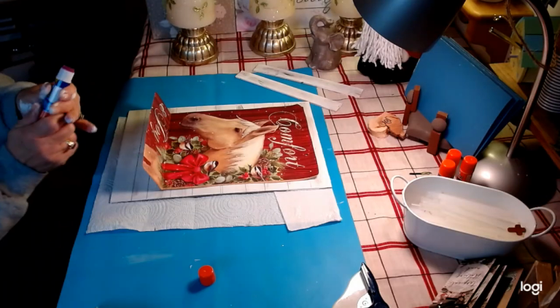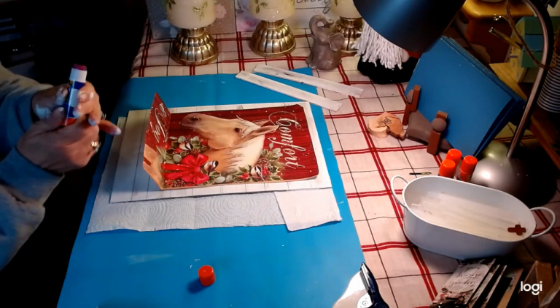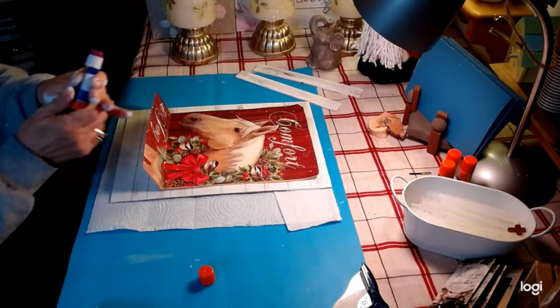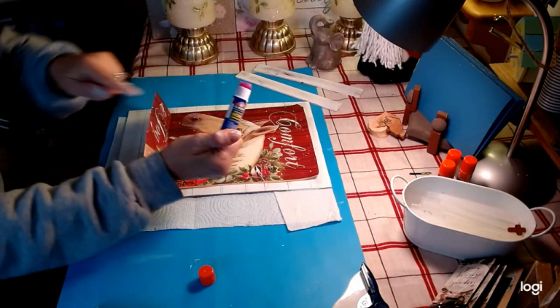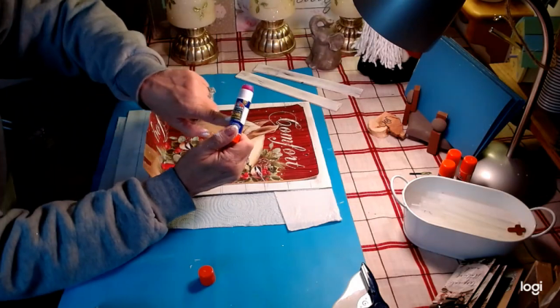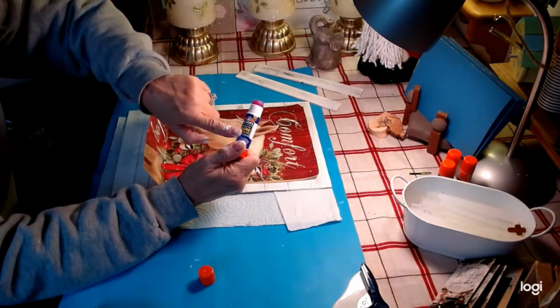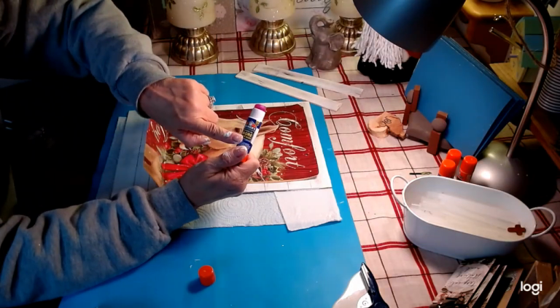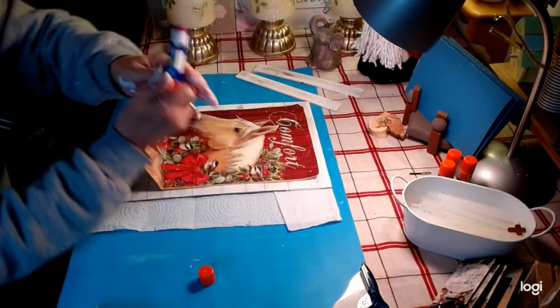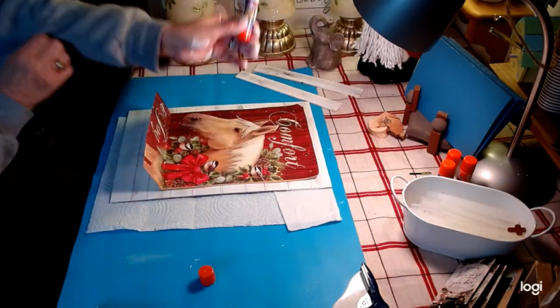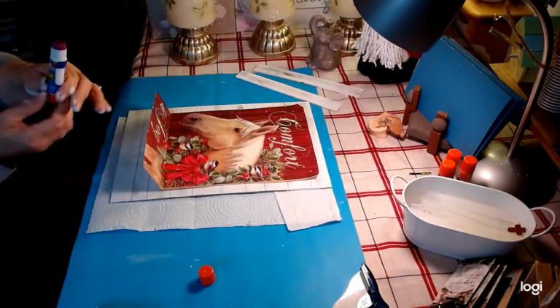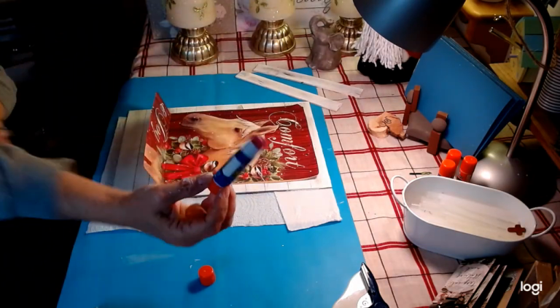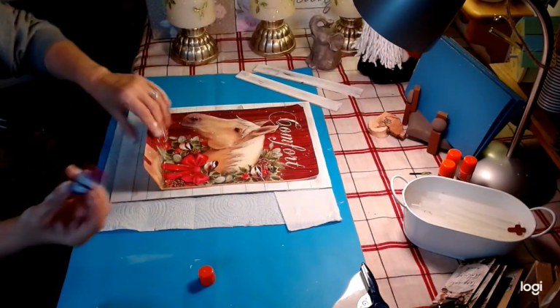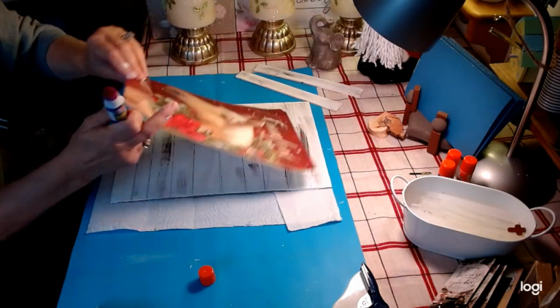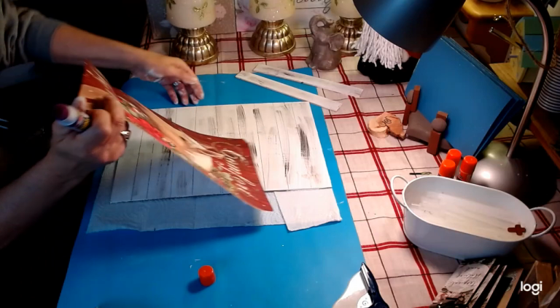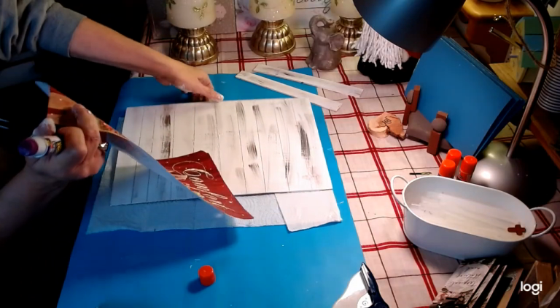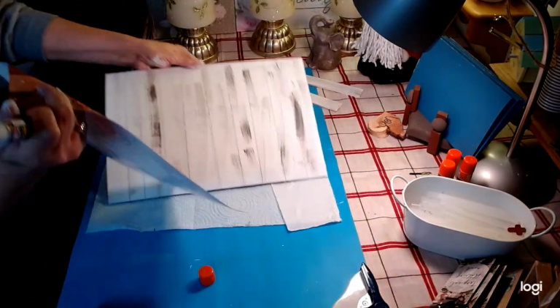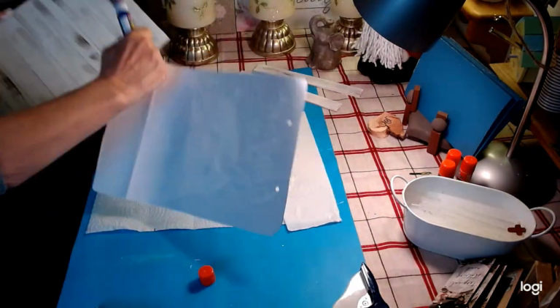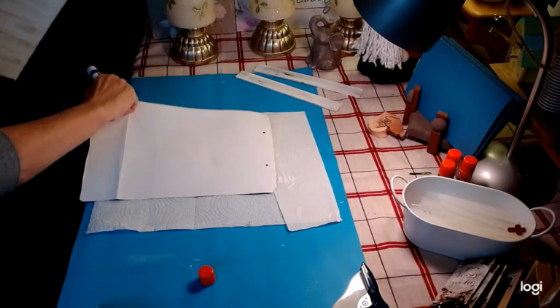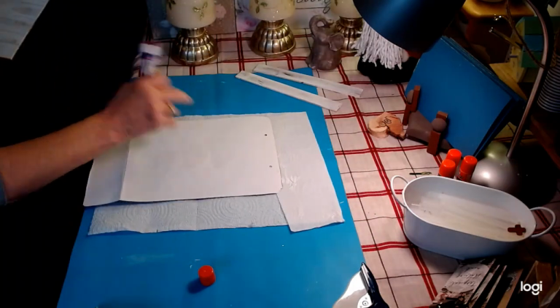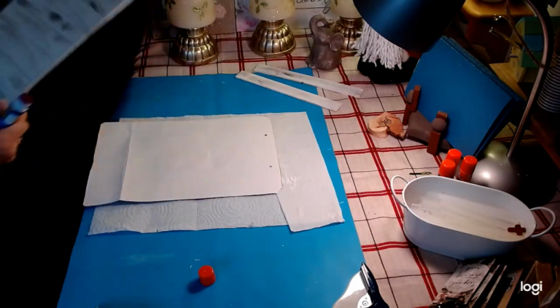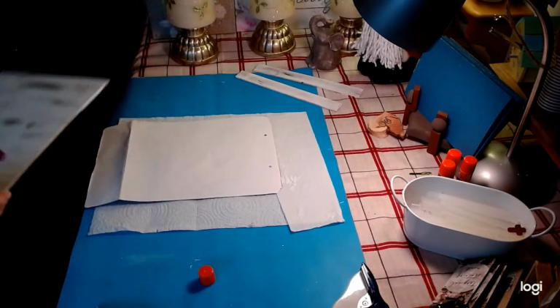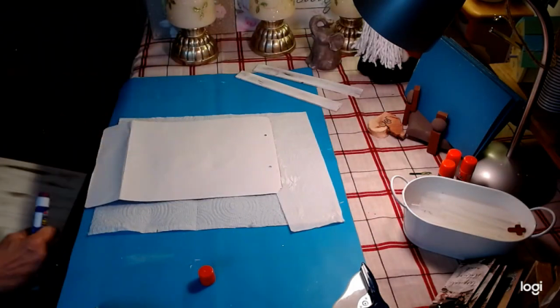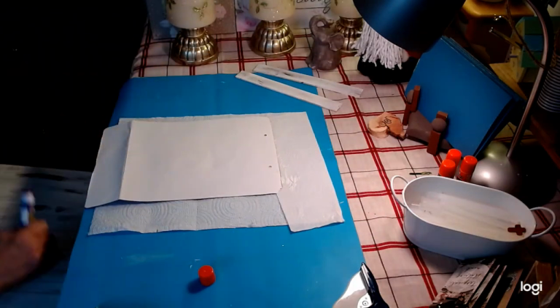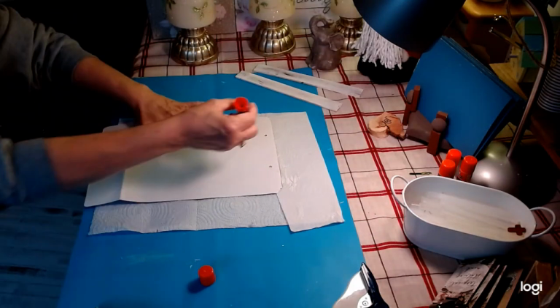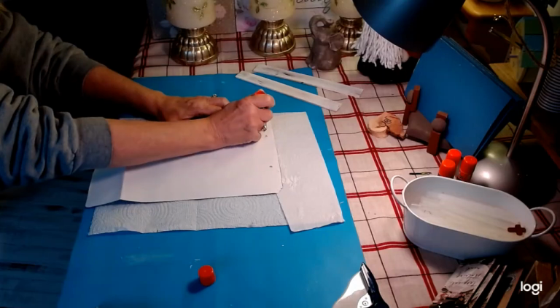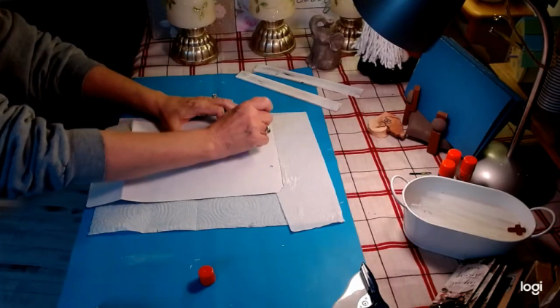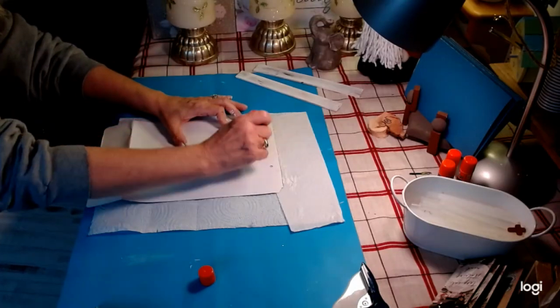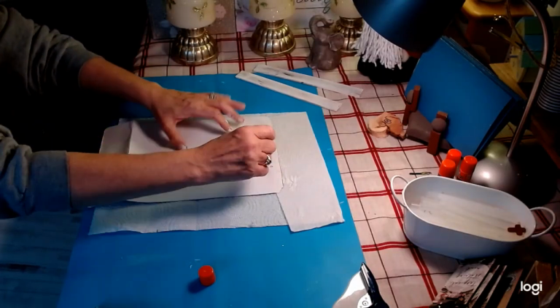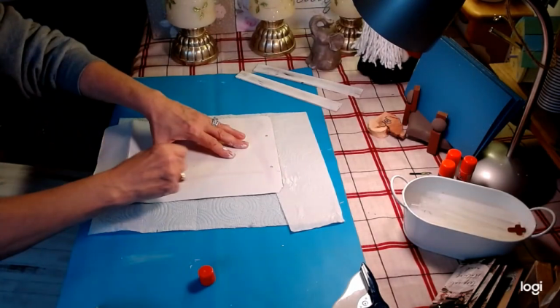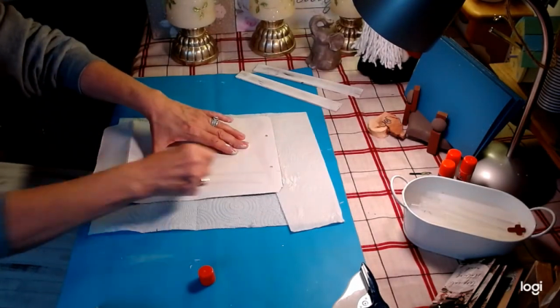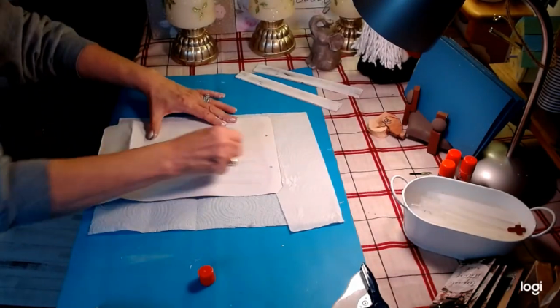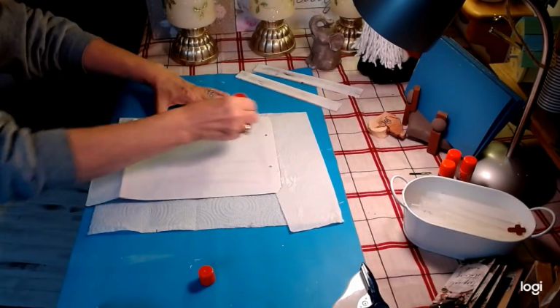Now I'm going to take just an Elmer's glue stick. I'm going to turn our bag sign over like so and put this on here just to adhere it to our board.